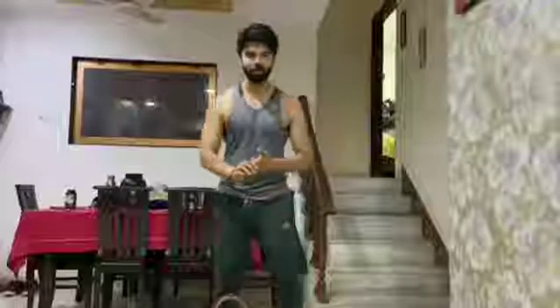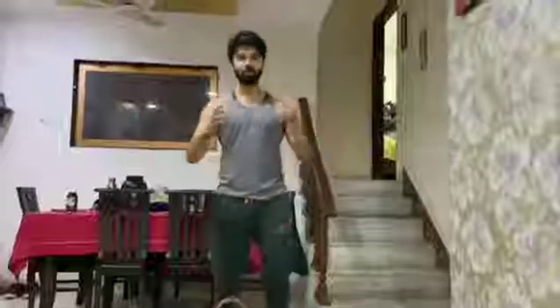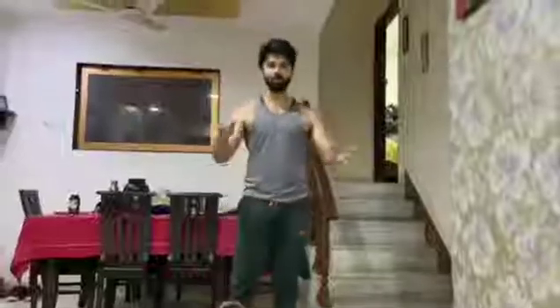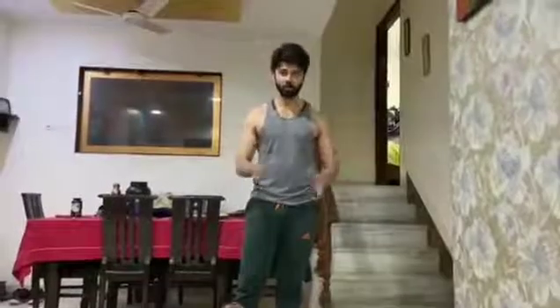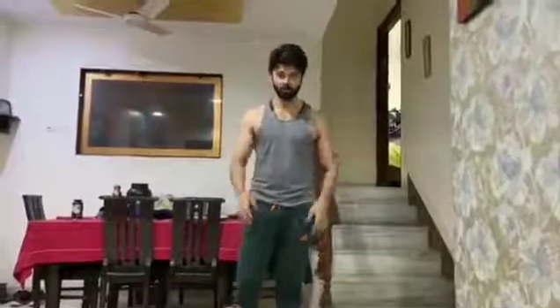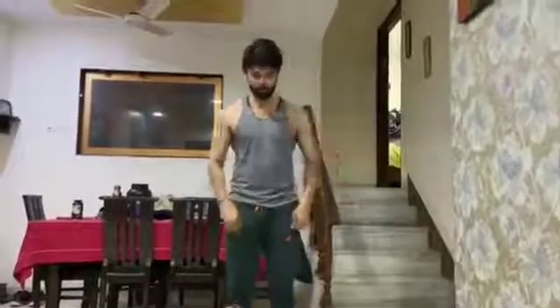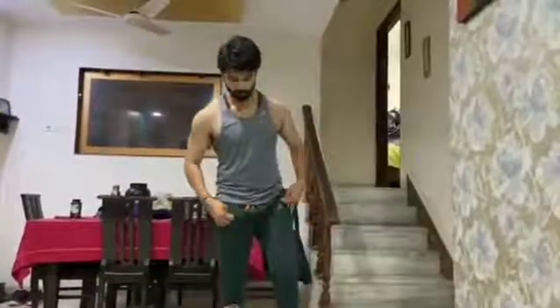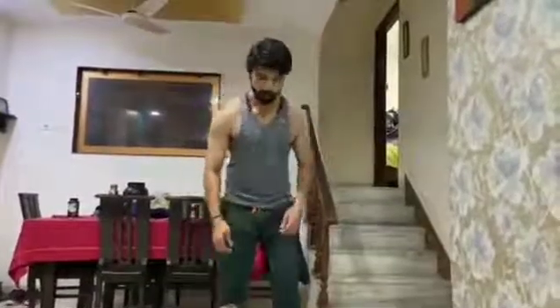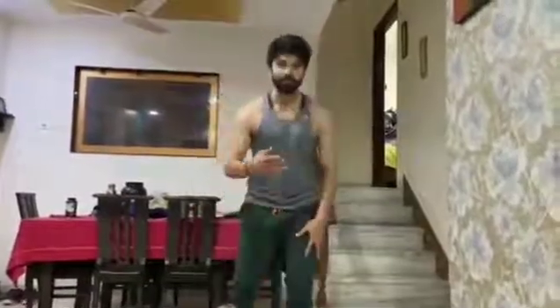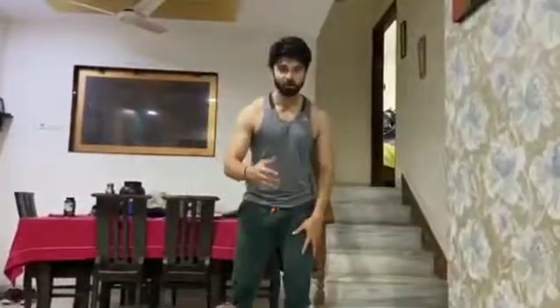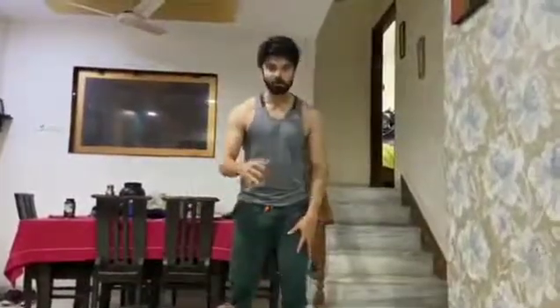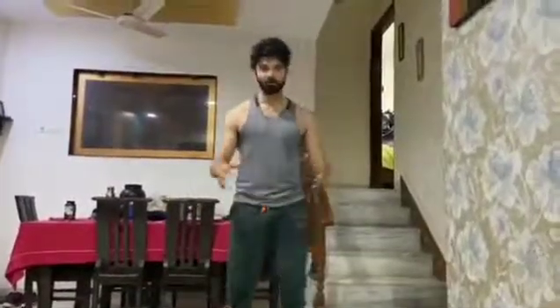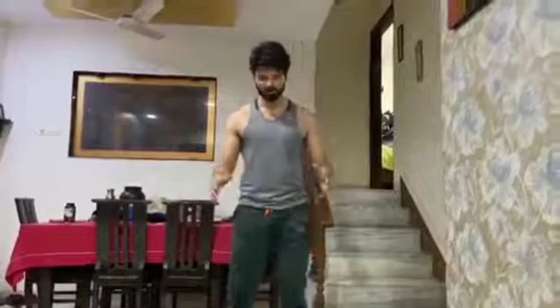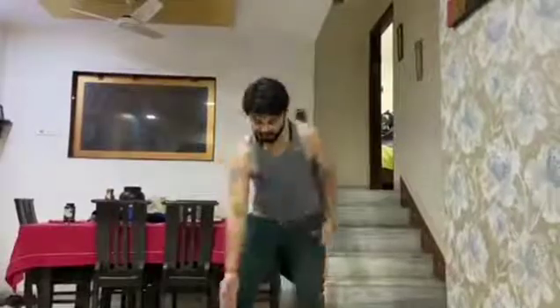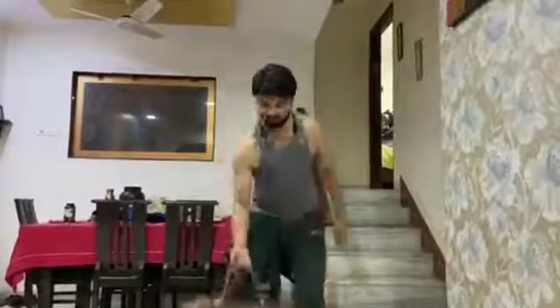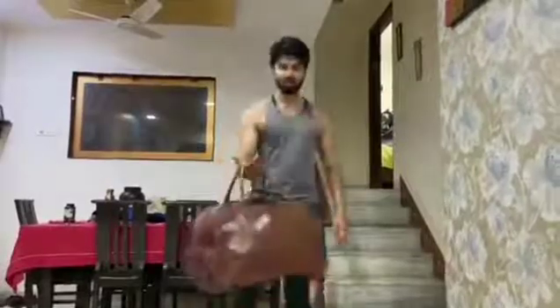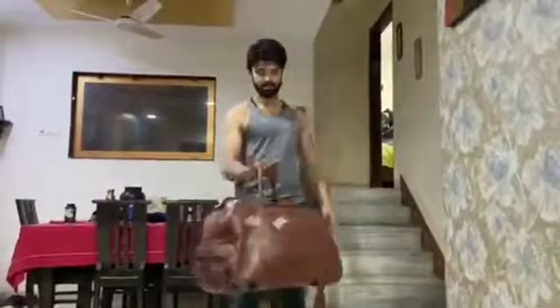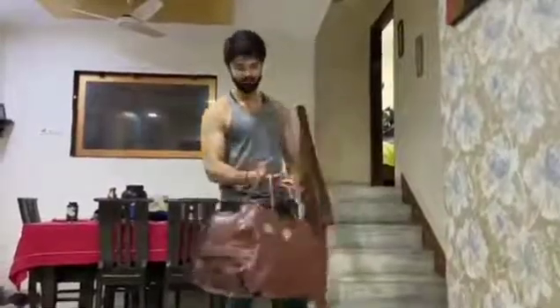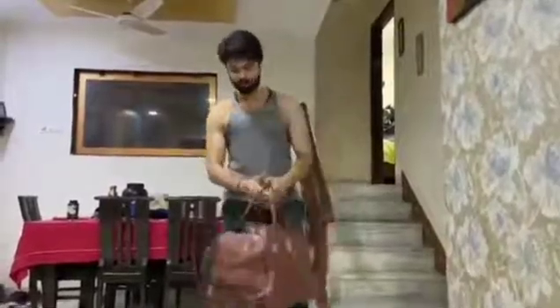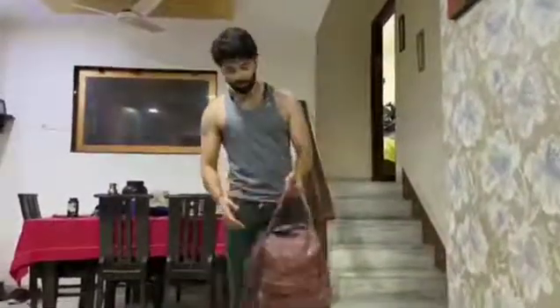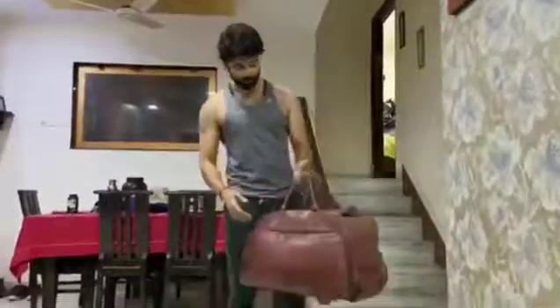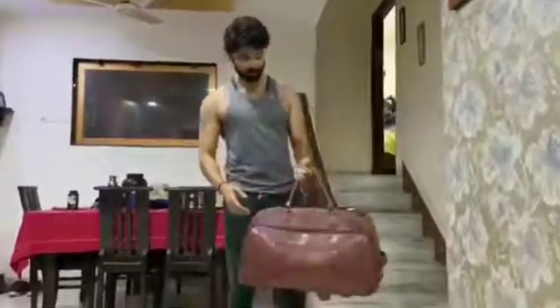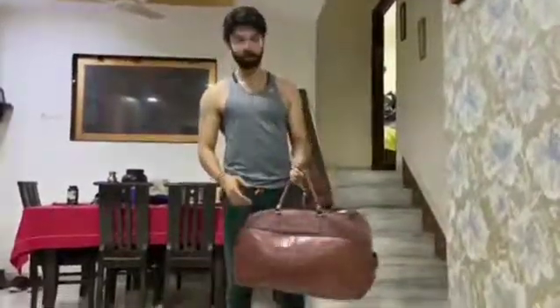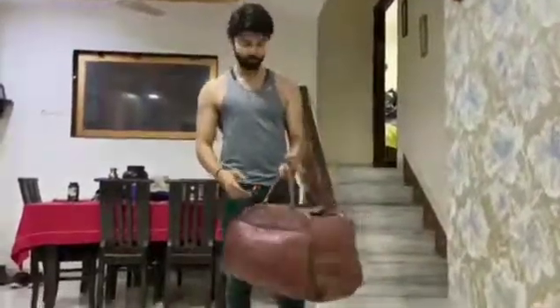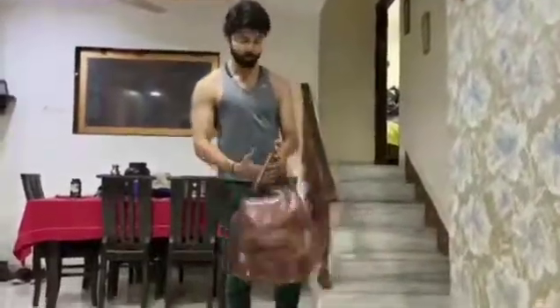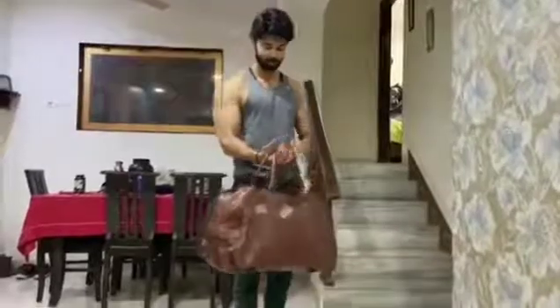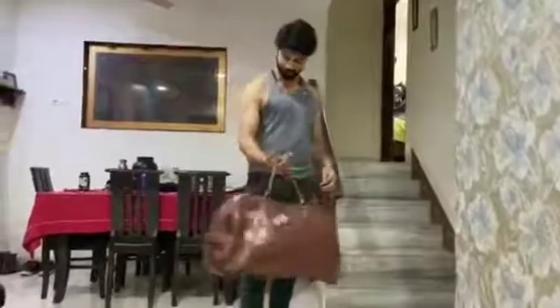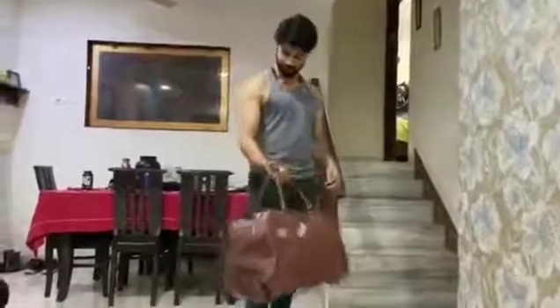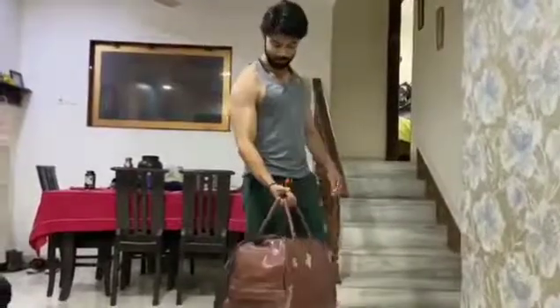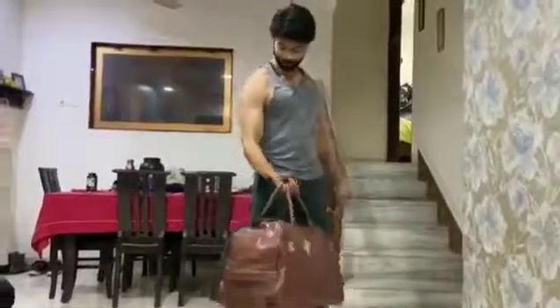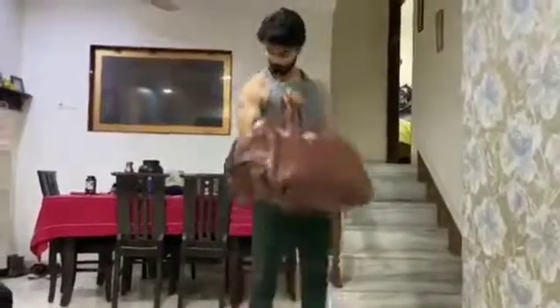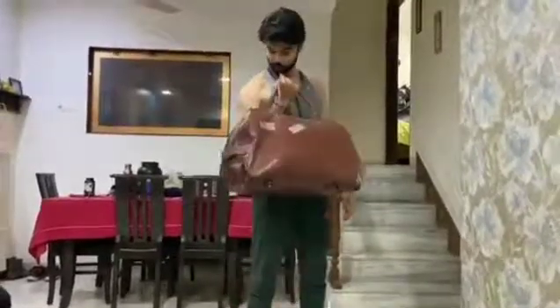When you are in home quarantine, after you workout, if you need weights, just take a luggage which is about 20-25 kilos and take it in your arms and slowly lift it.